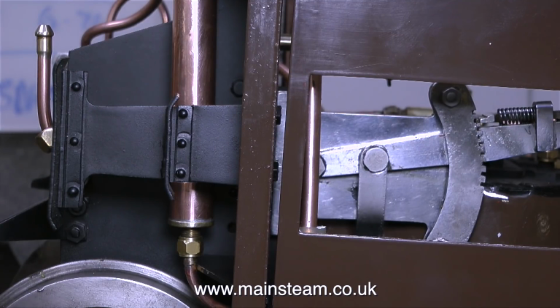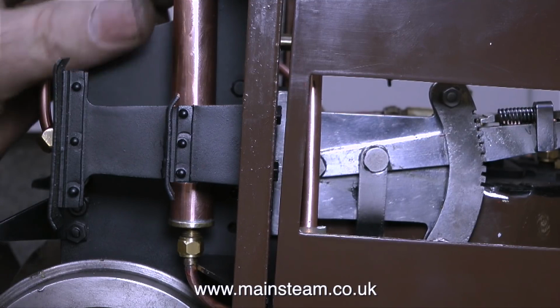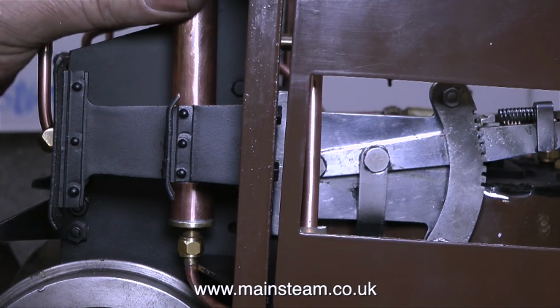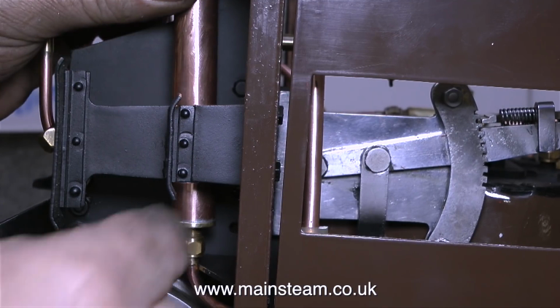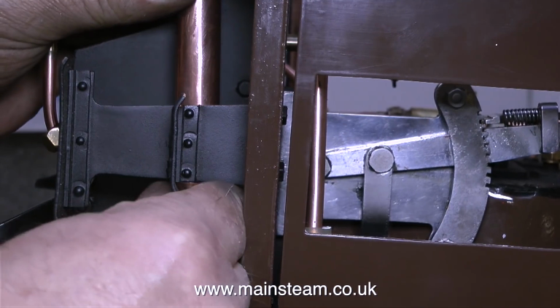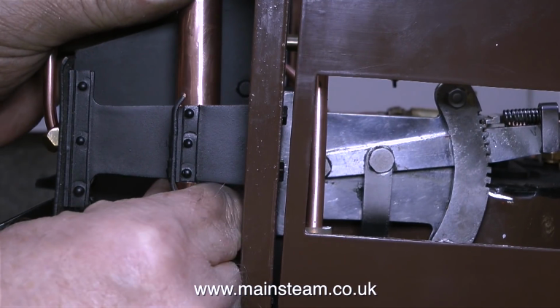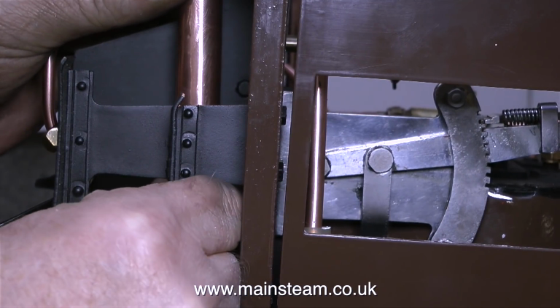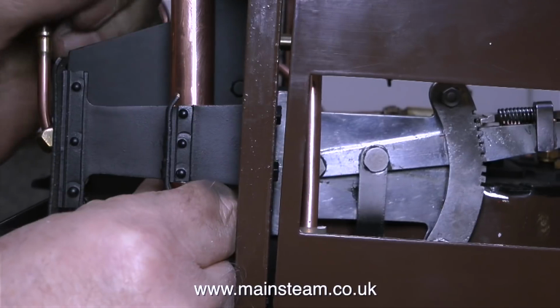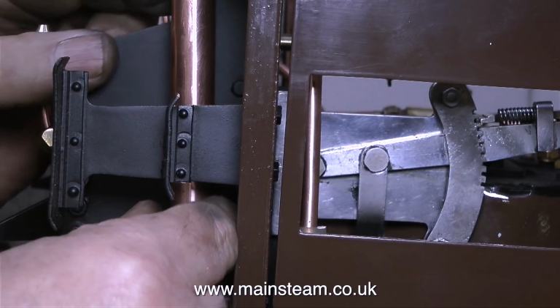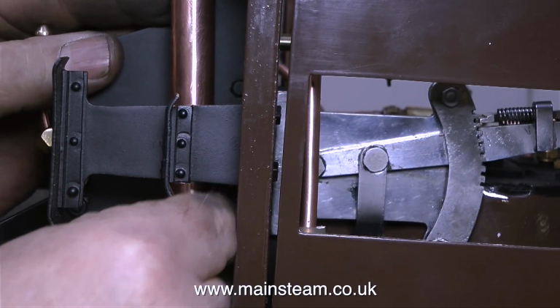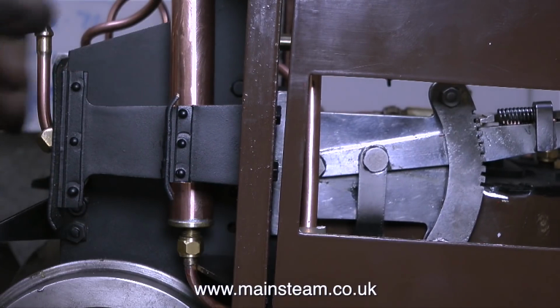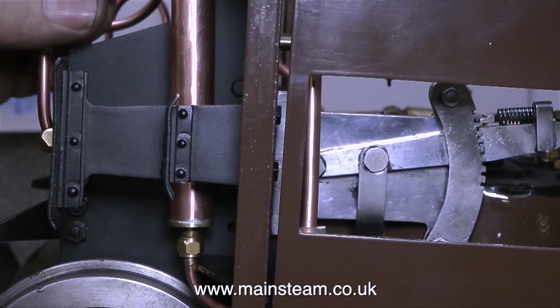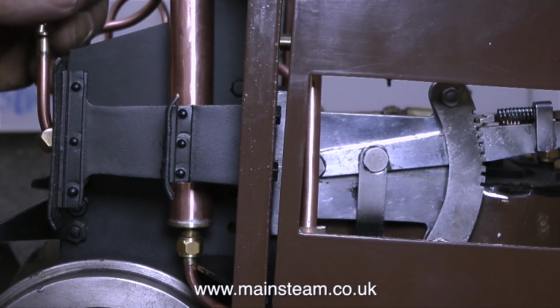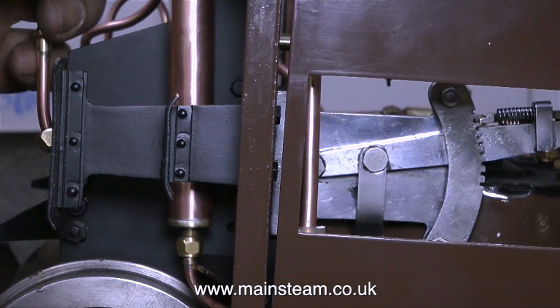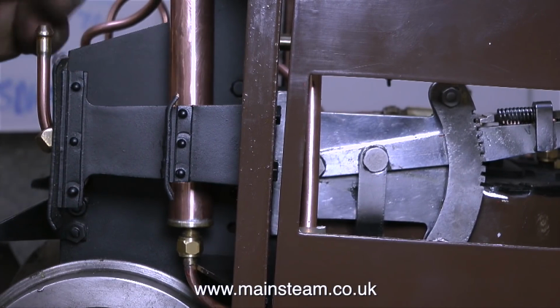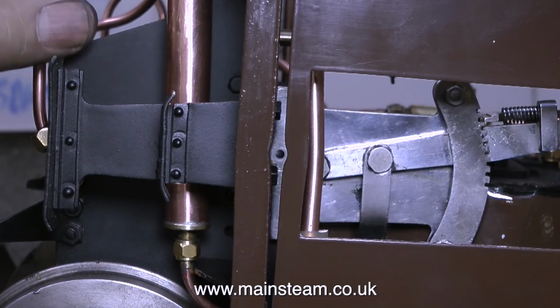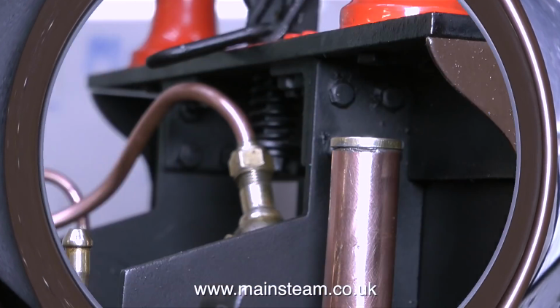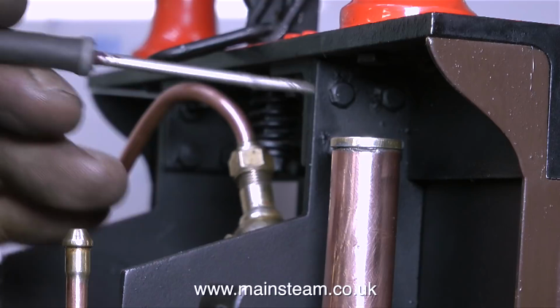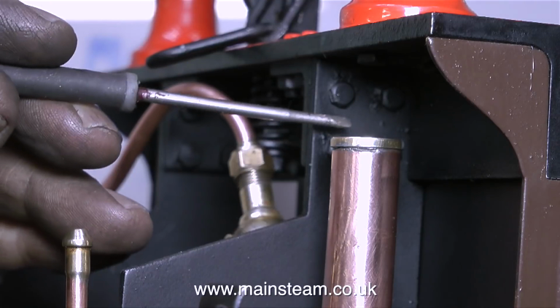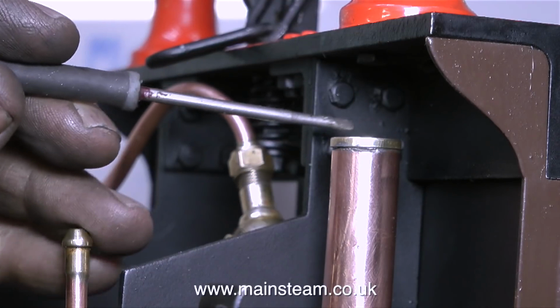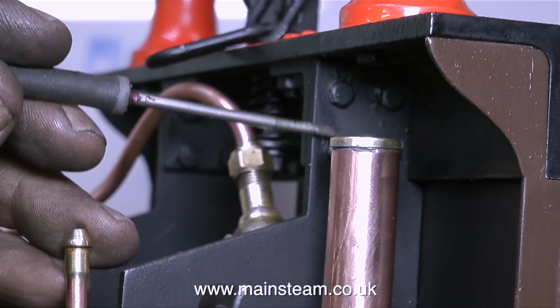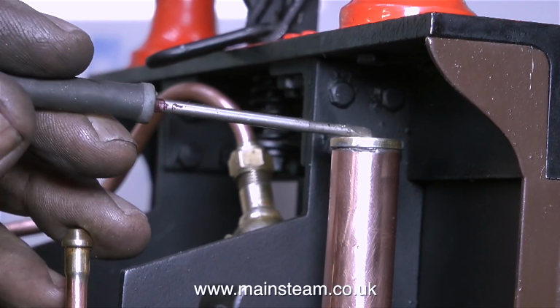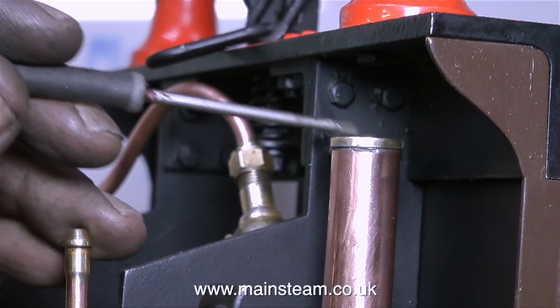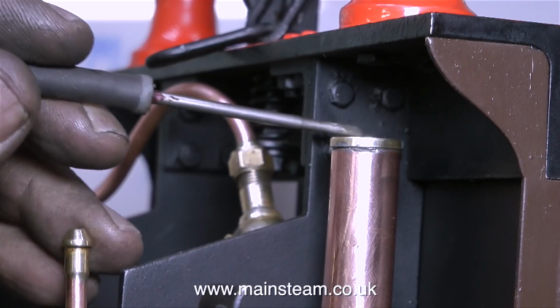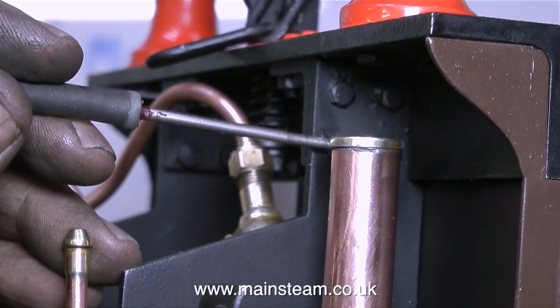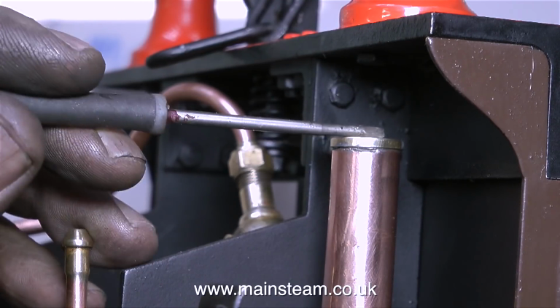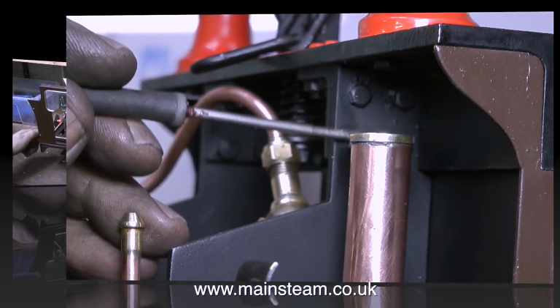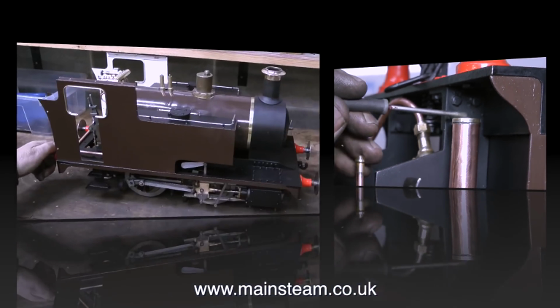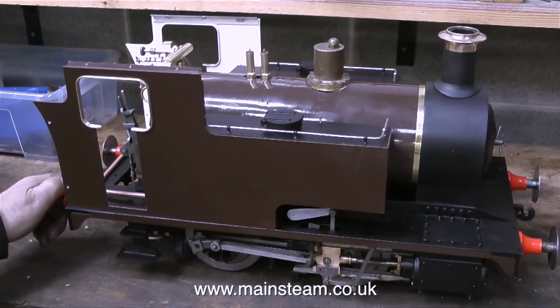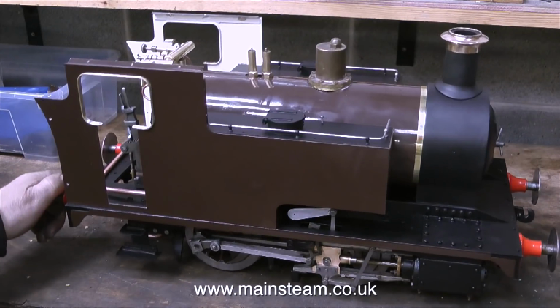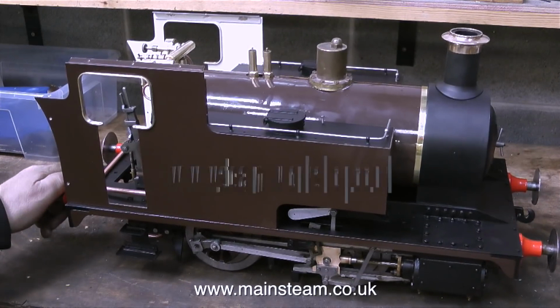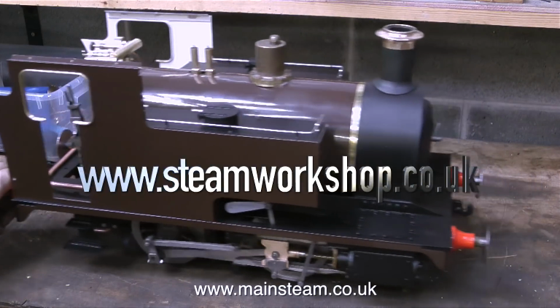When fitting whistles to model steam locomotives, you must make sure that the opening points down. This is to drain the water so the whistle doesn't gurgle. In this clip I'm showing that I'm going to make a bracket to hold the whistle securely in place using one of the buffer beam bolts.